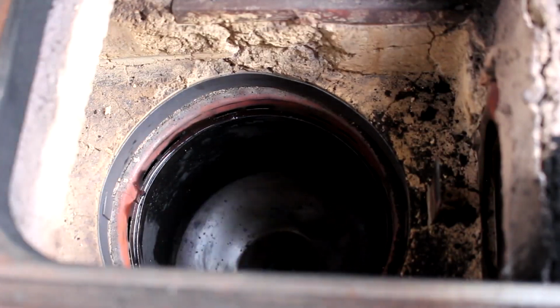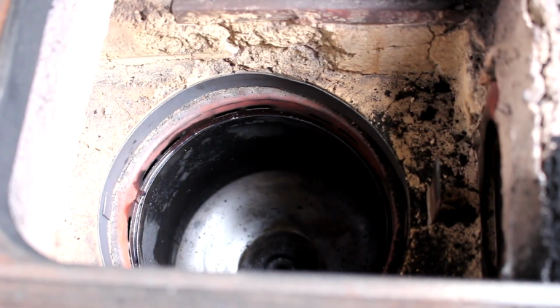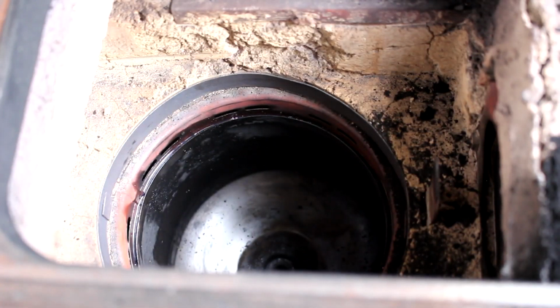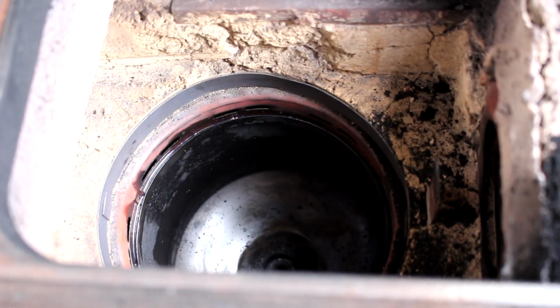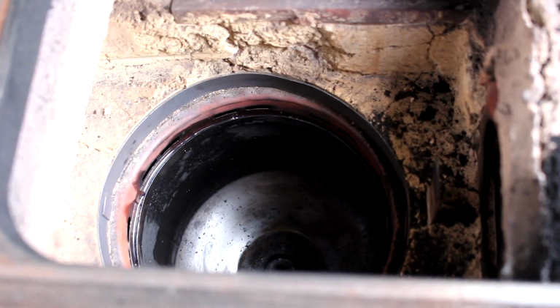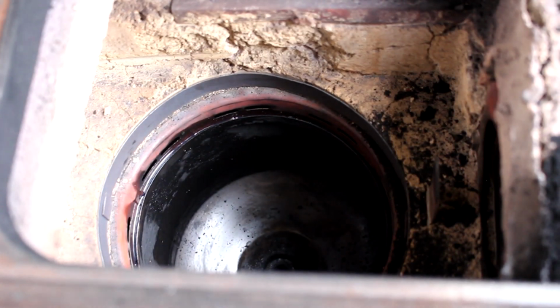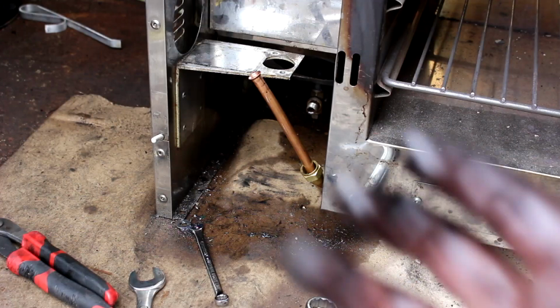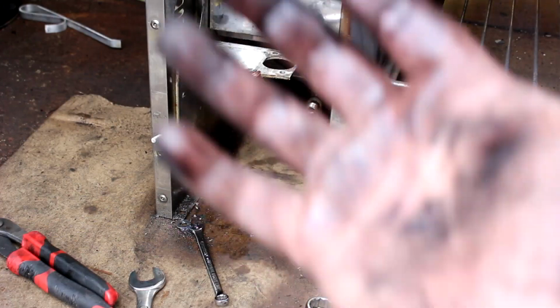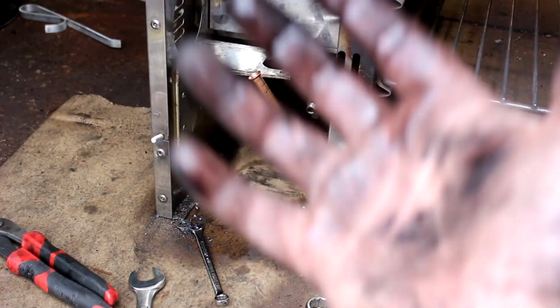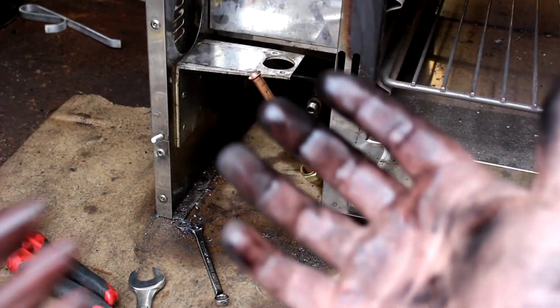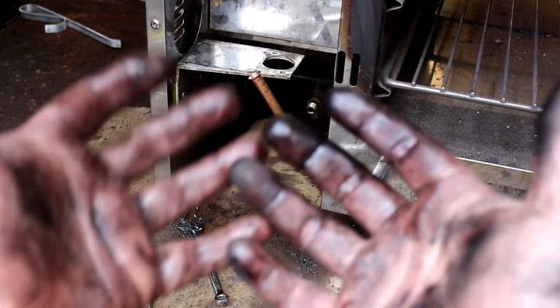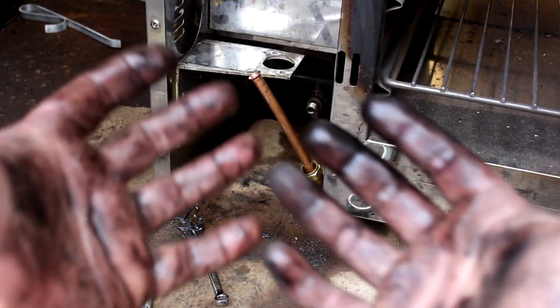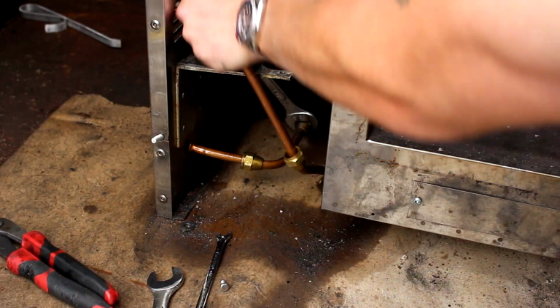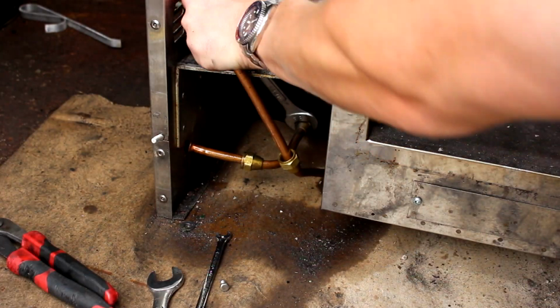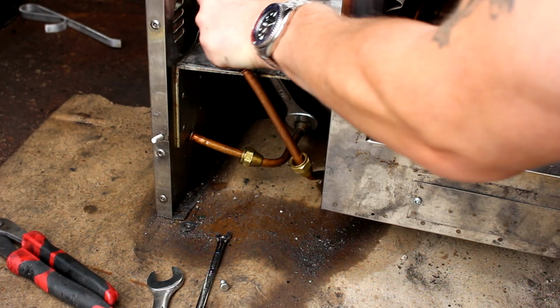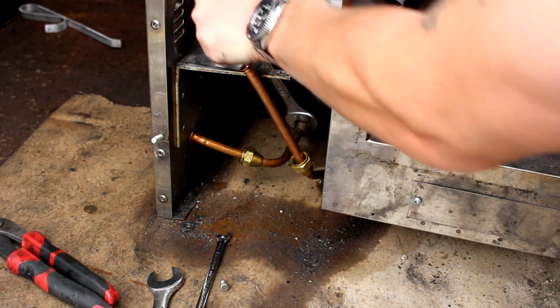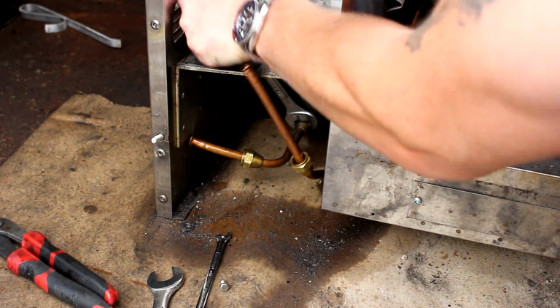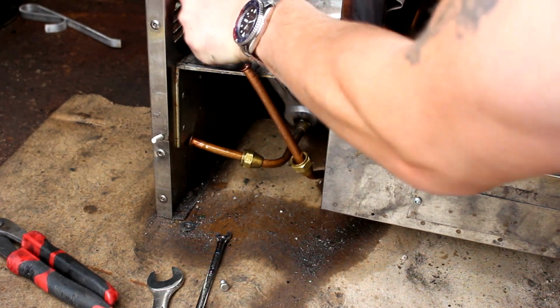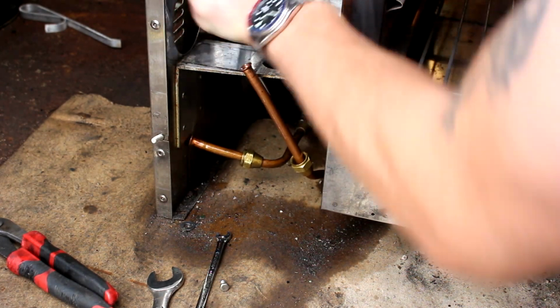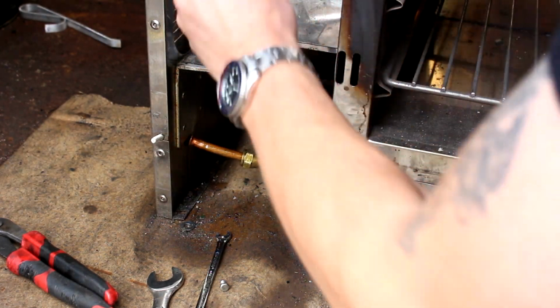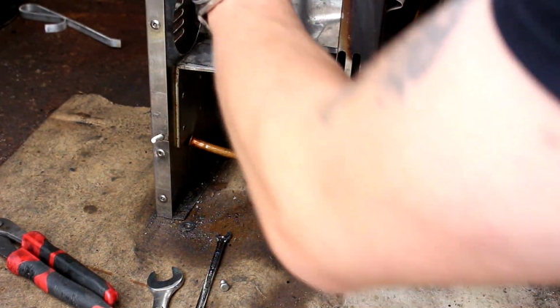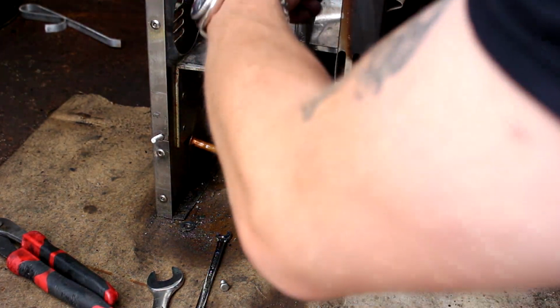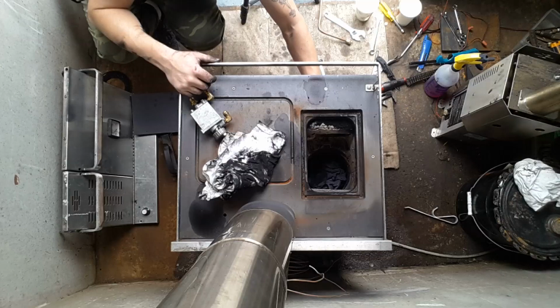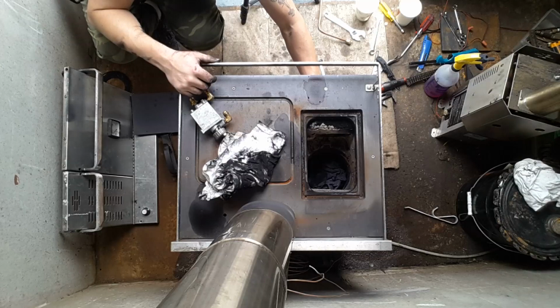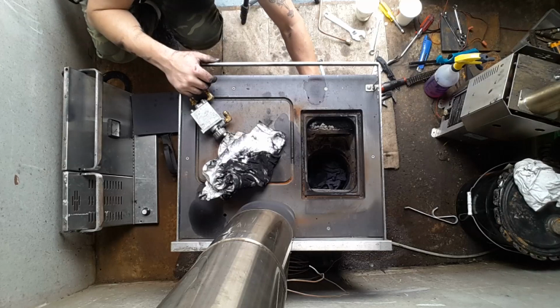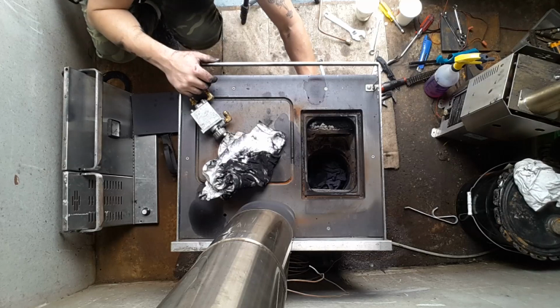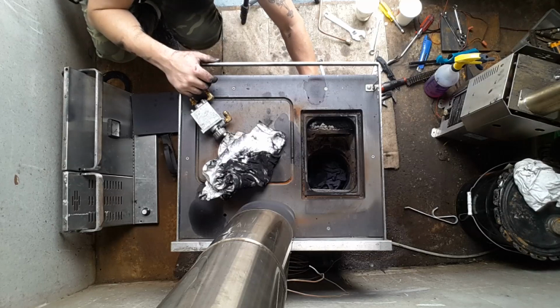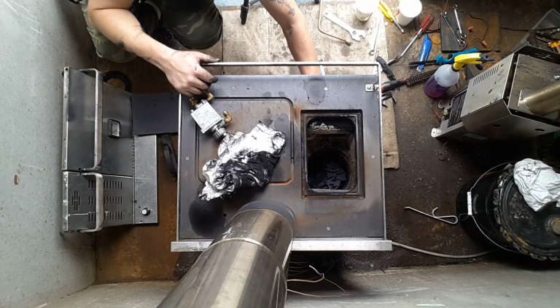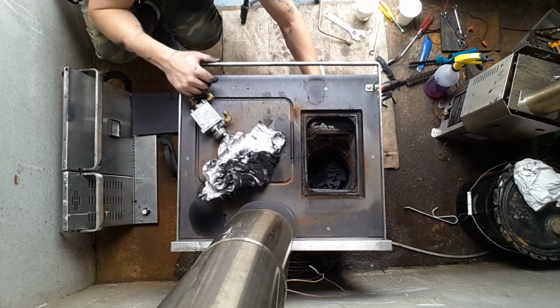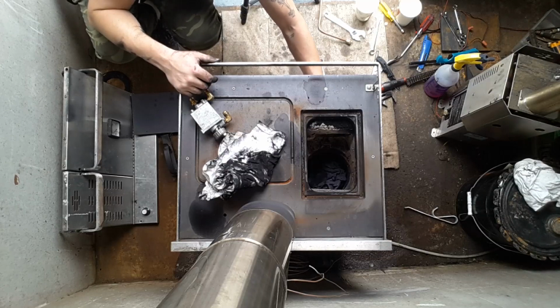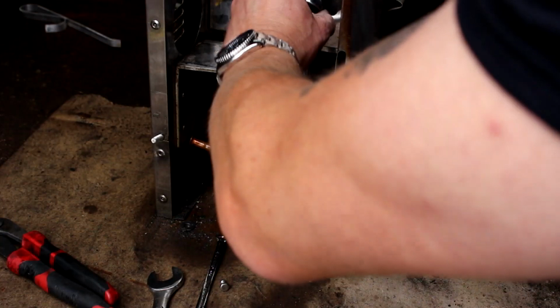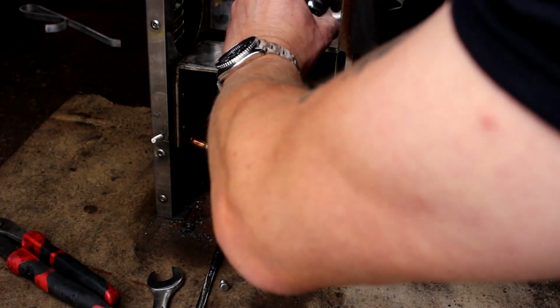Next we're going to remove the fuel line that connects the burner pot to the valve. We're doing this because there's always a good chance that lines under the stove are plugged.